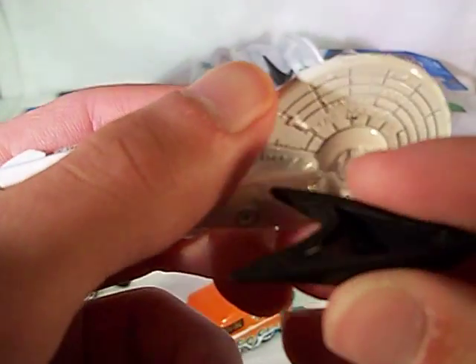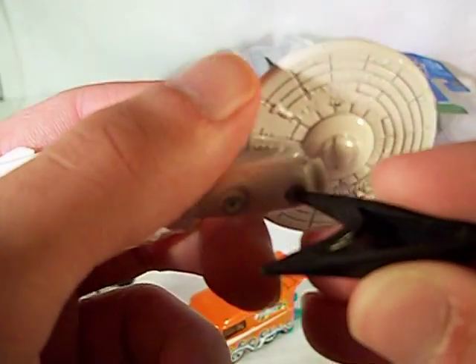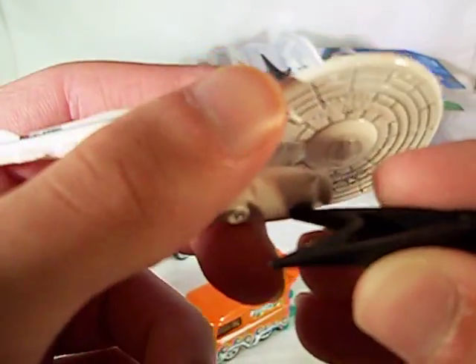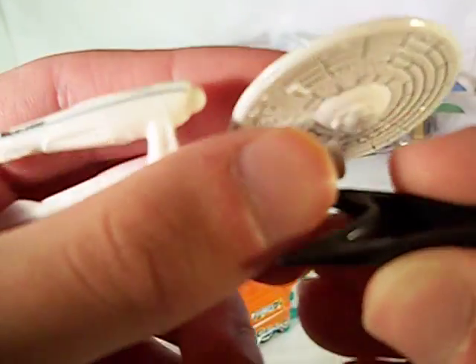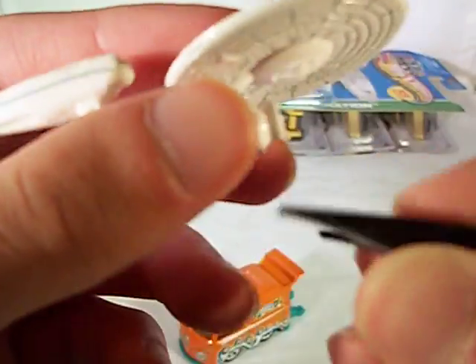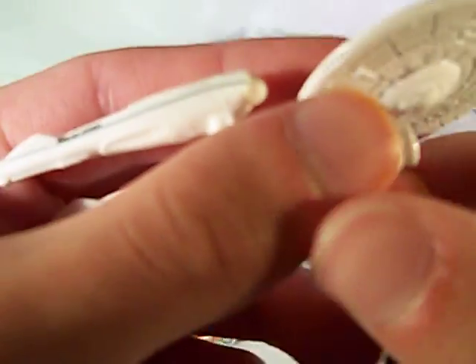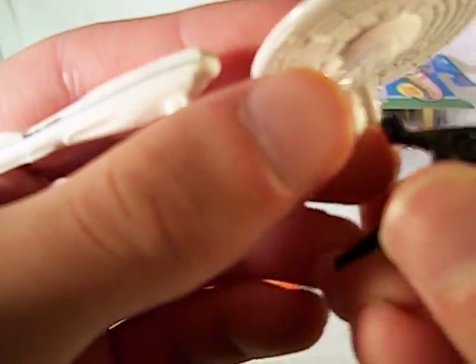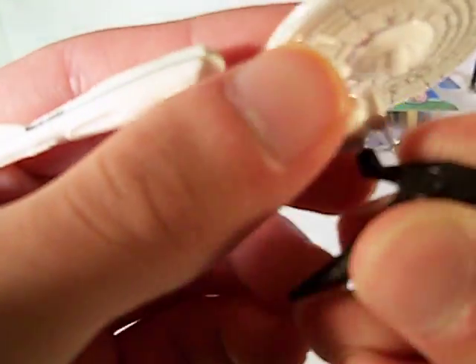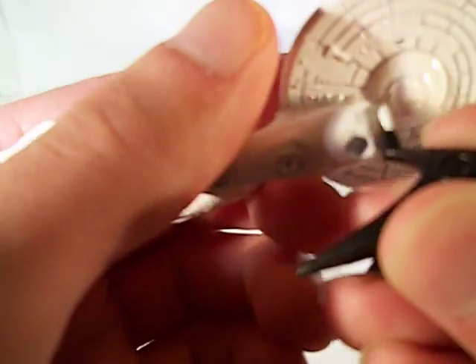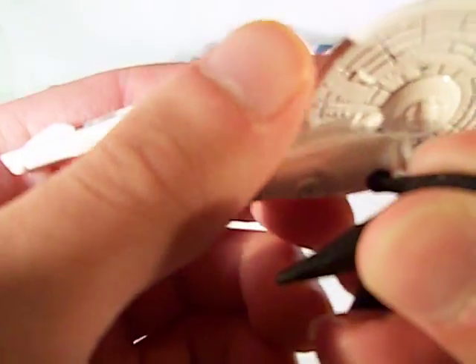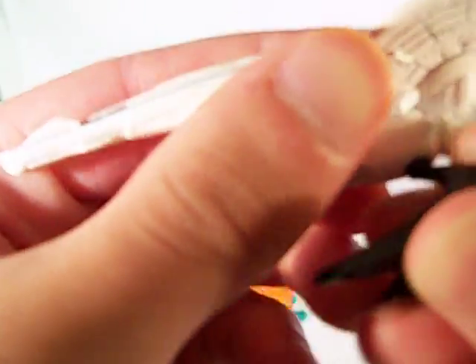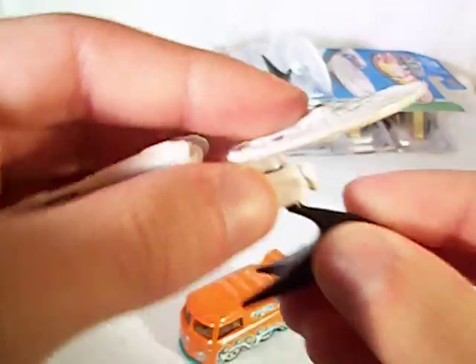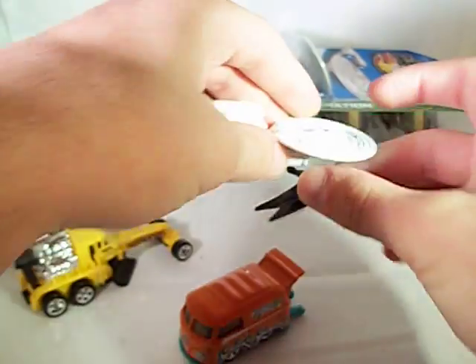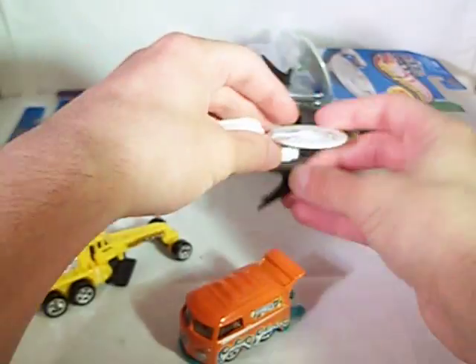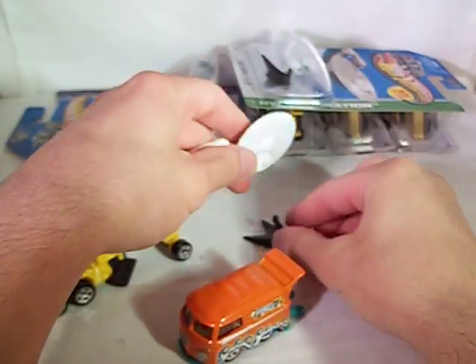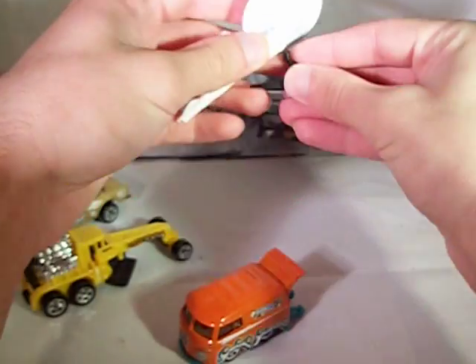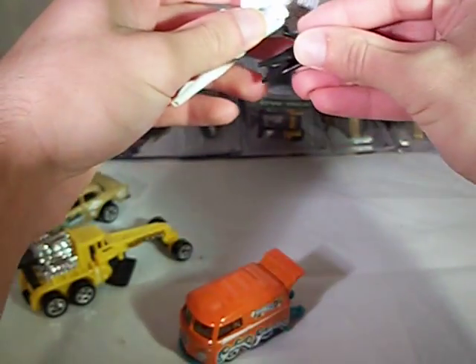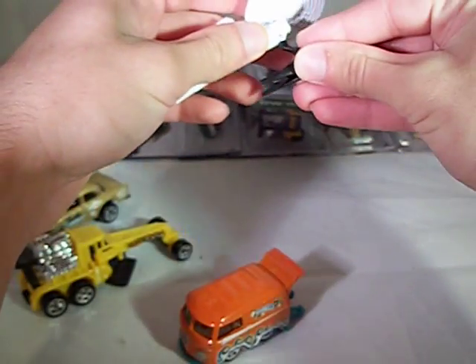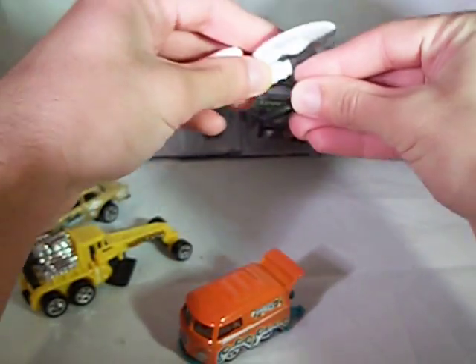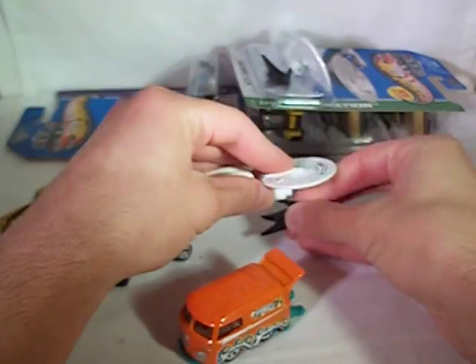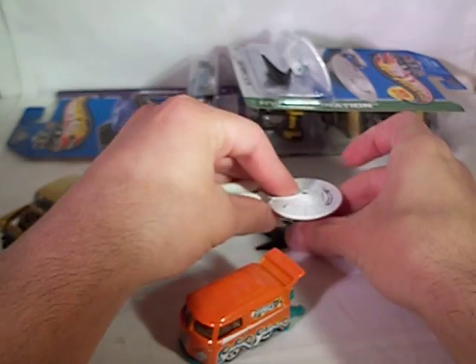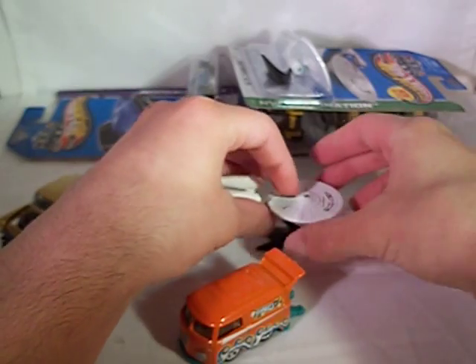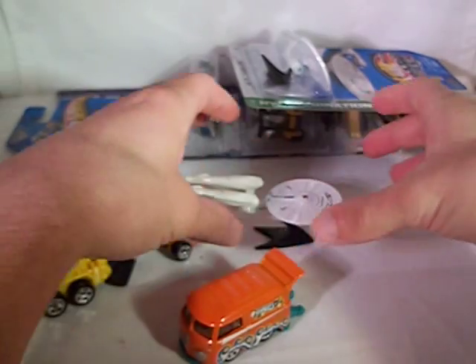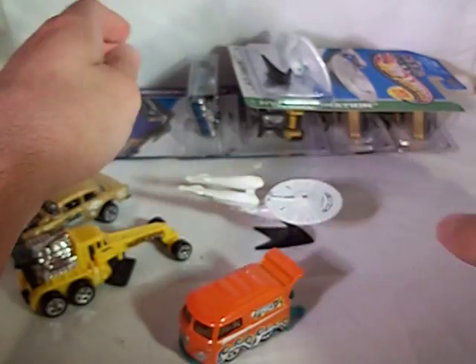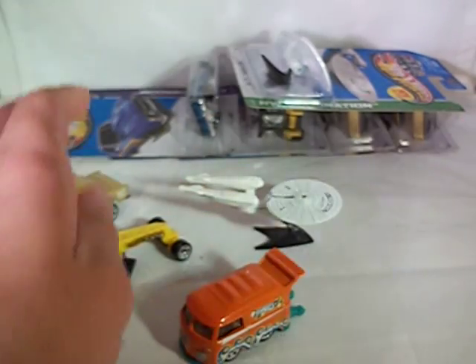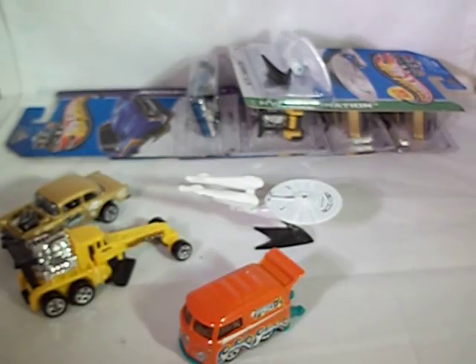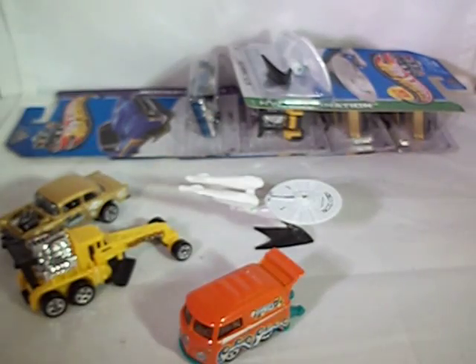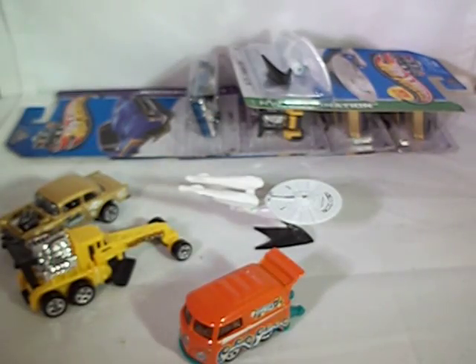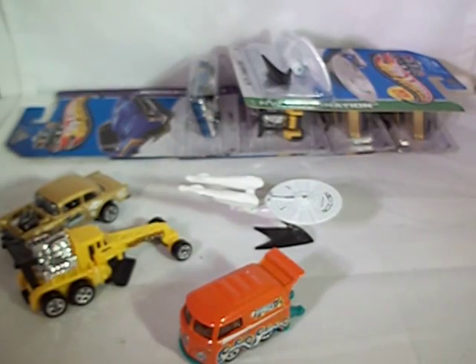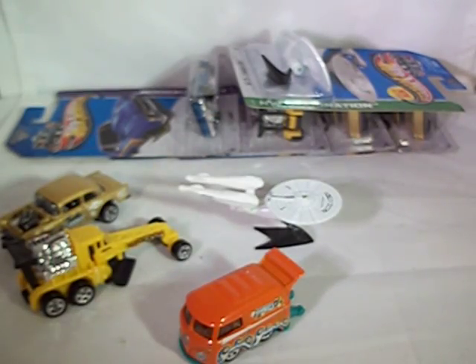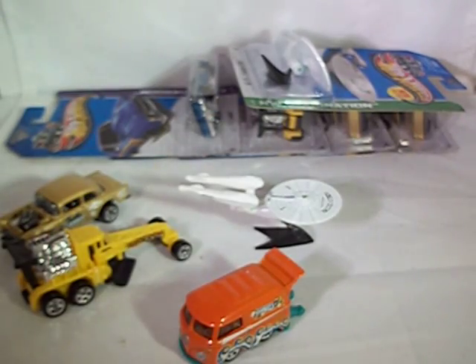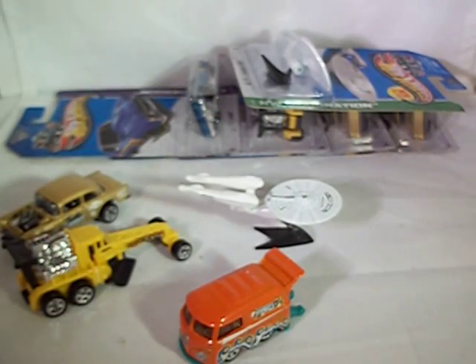So you see, it just kind of goes in there — doesn't stay in very well, but there you go. Now let's get into the Matchbox.